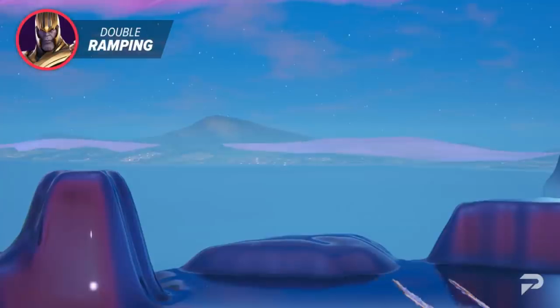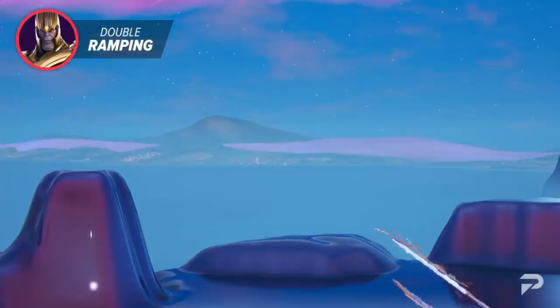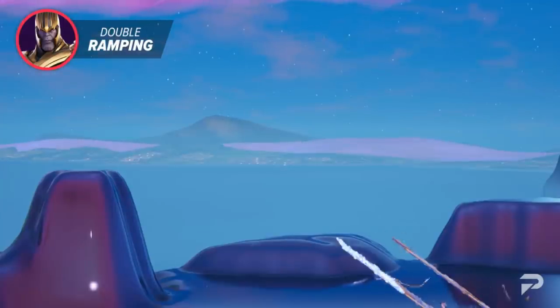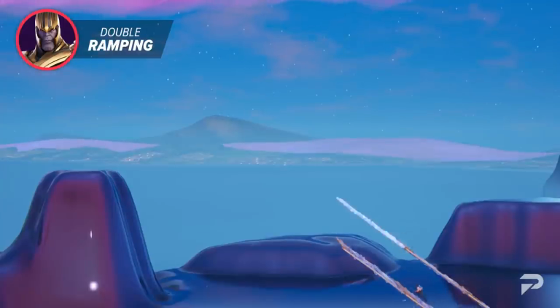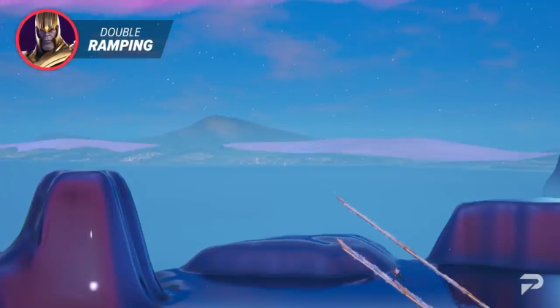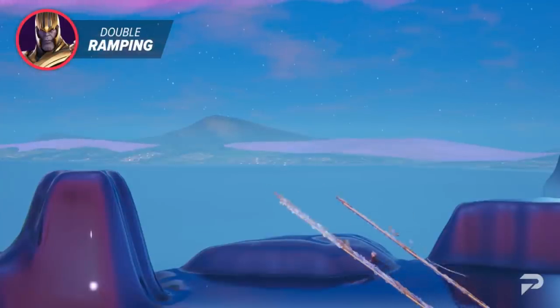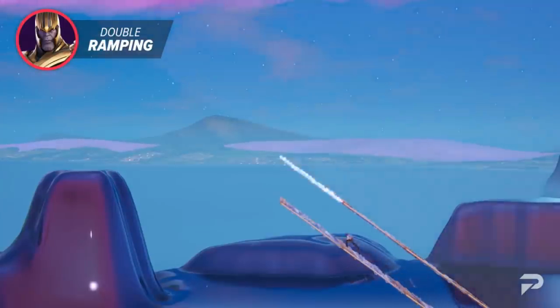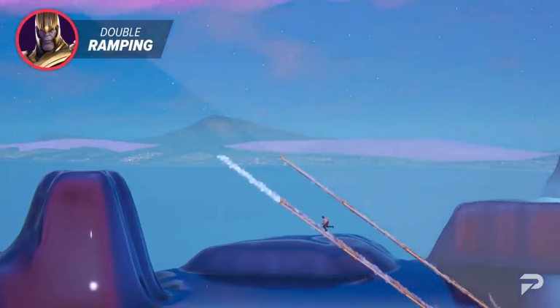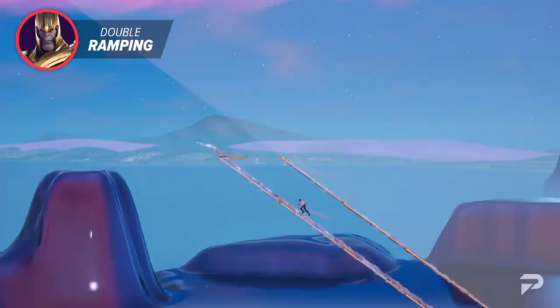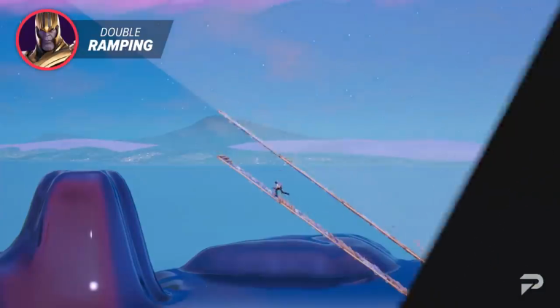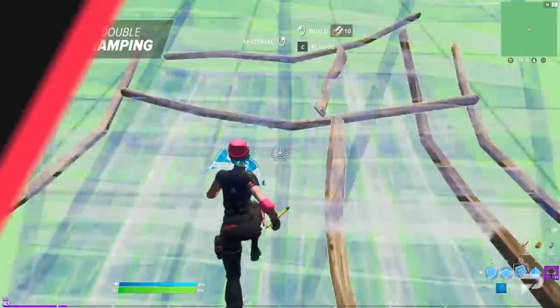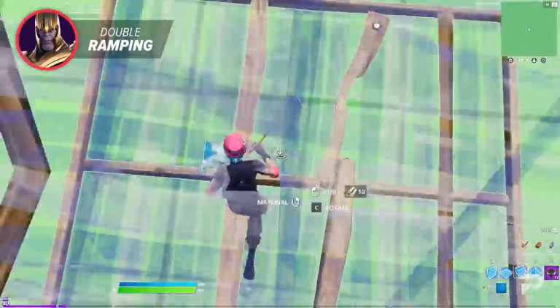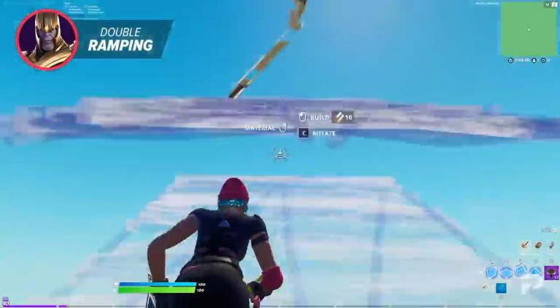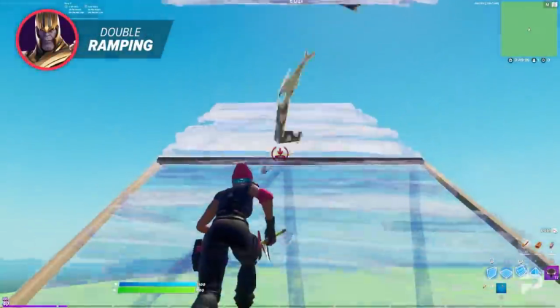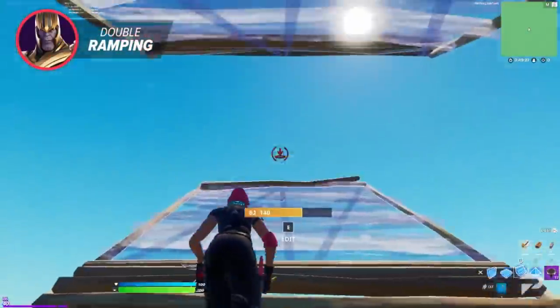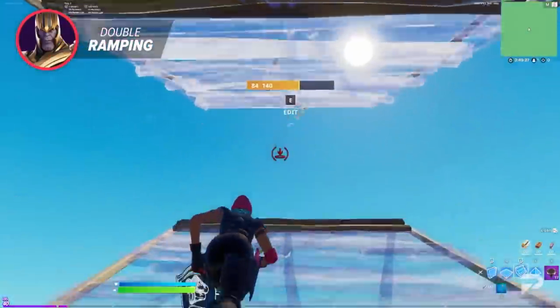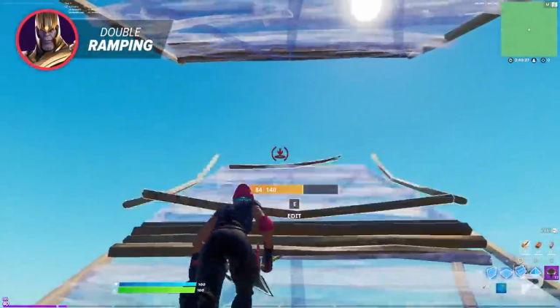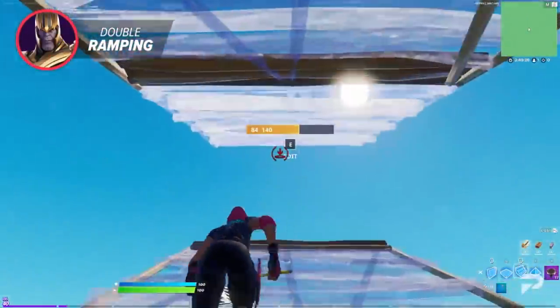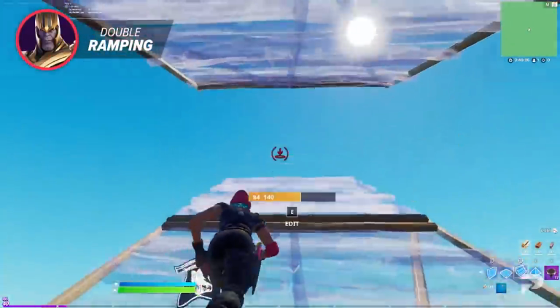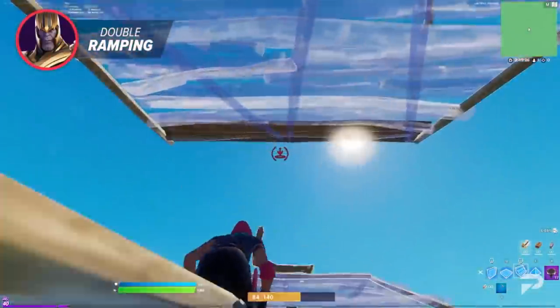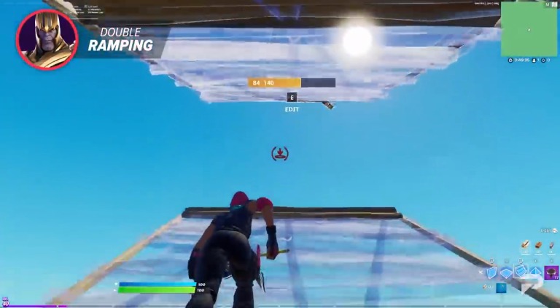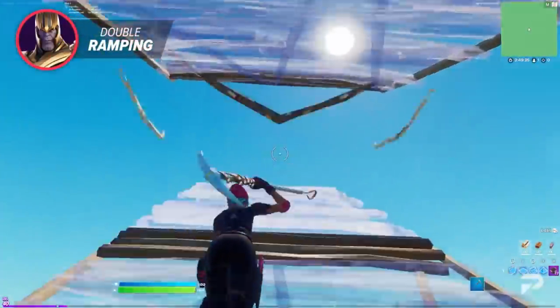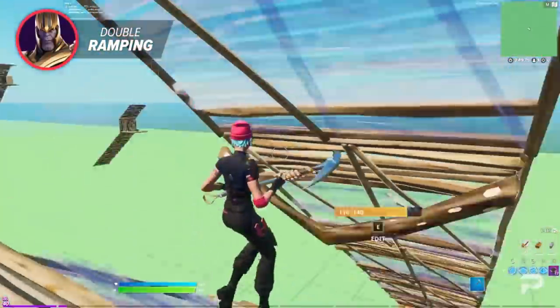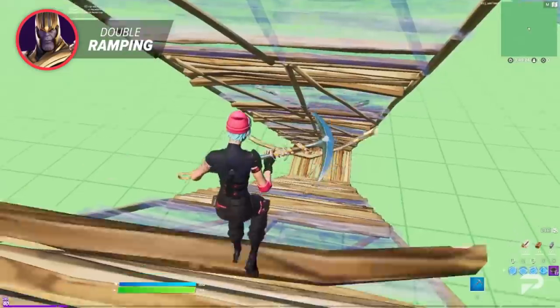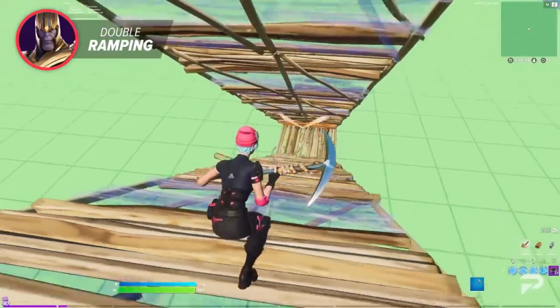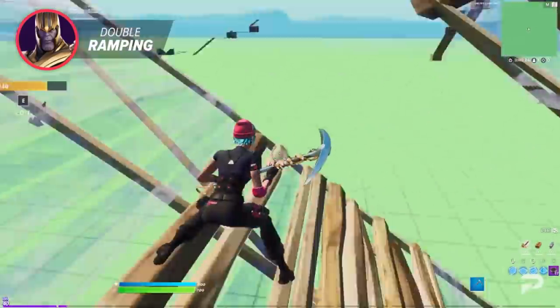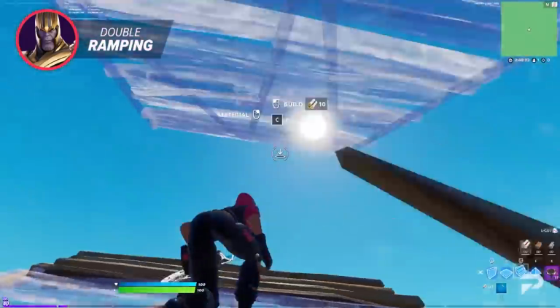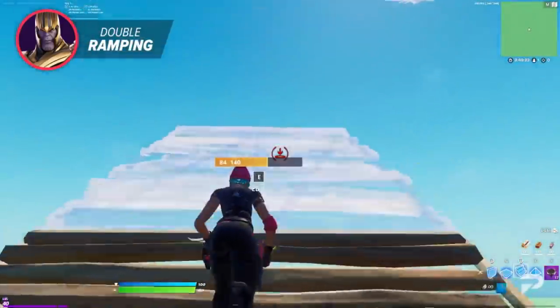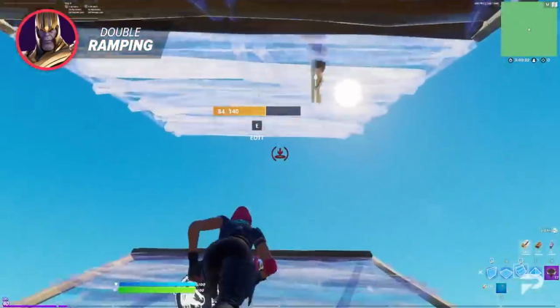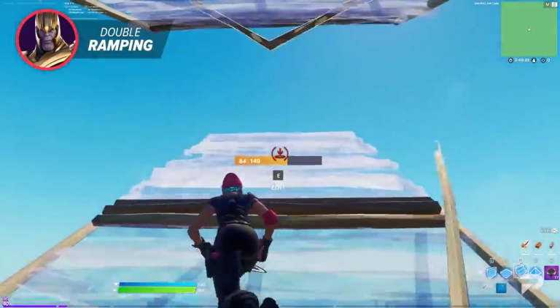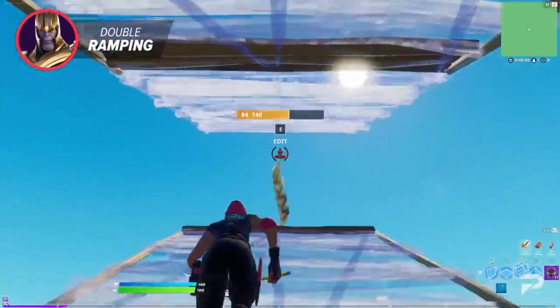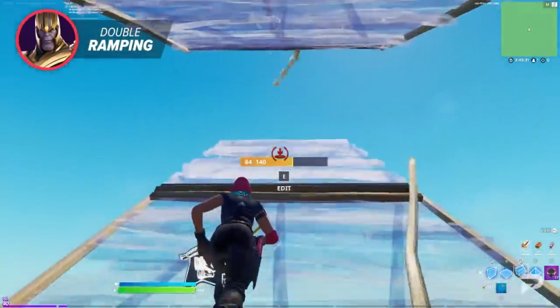We're talking about the one and only double ramping. Double ramping is when you ramp up but also place a ramp behind you to provide extra protection from the bullets of anybody taking shots at you while you're making your move.